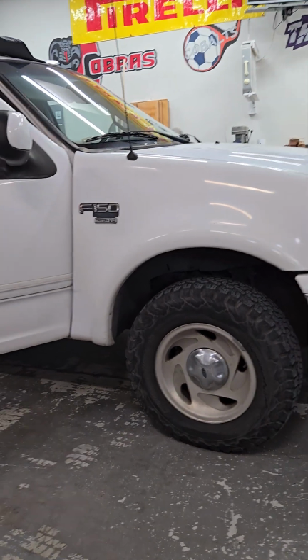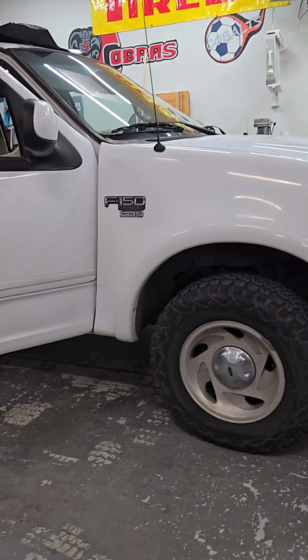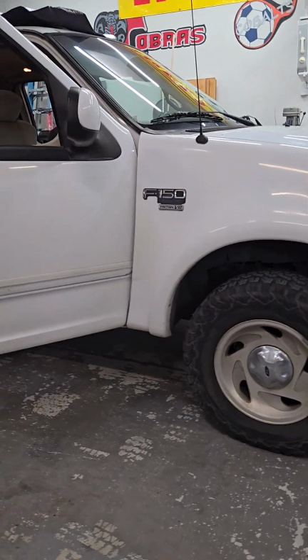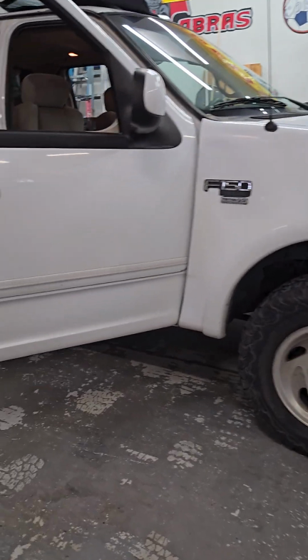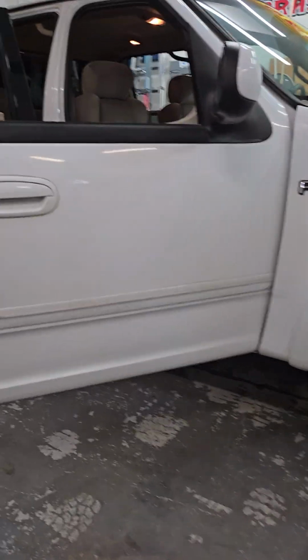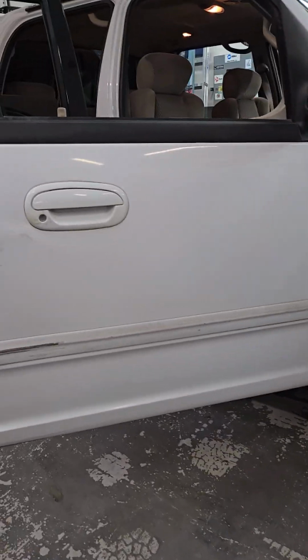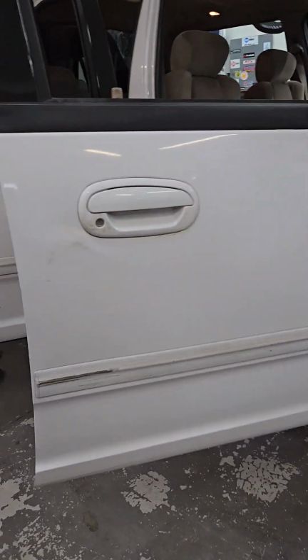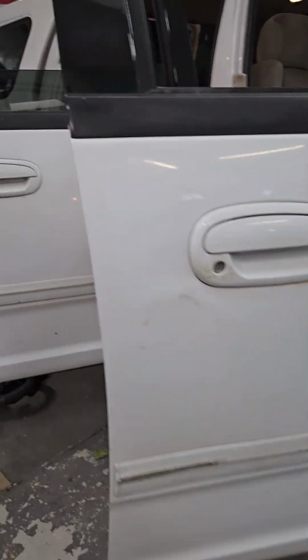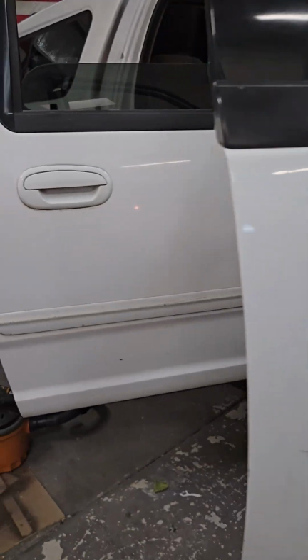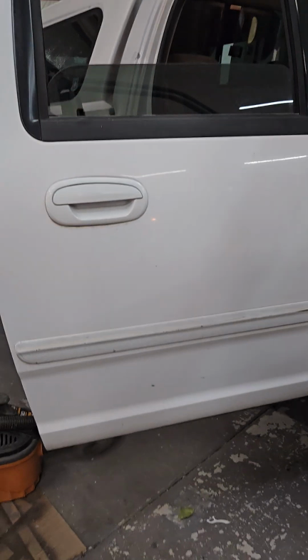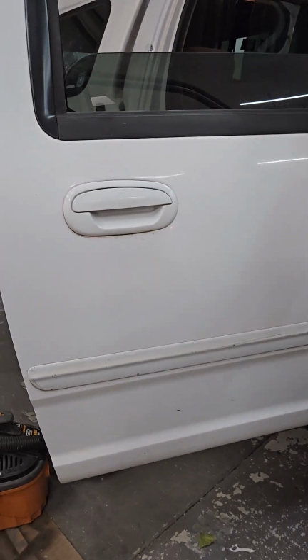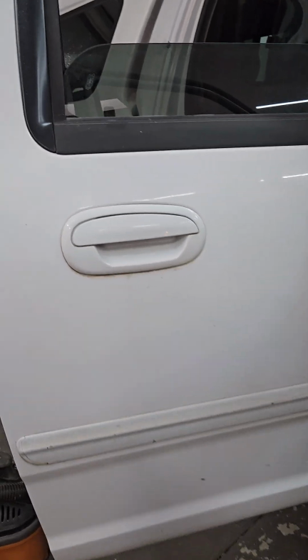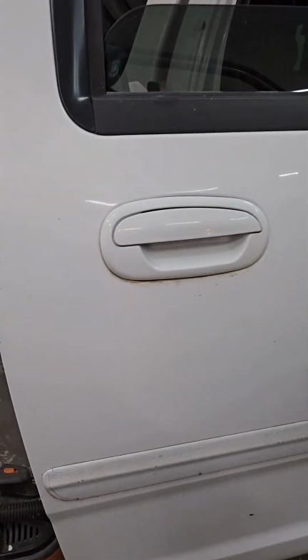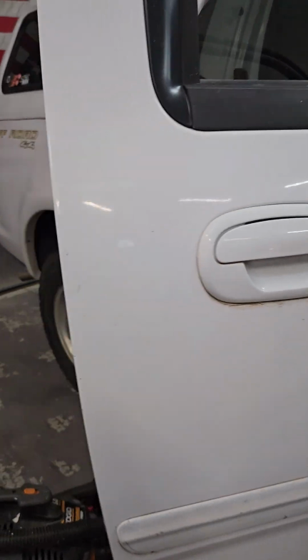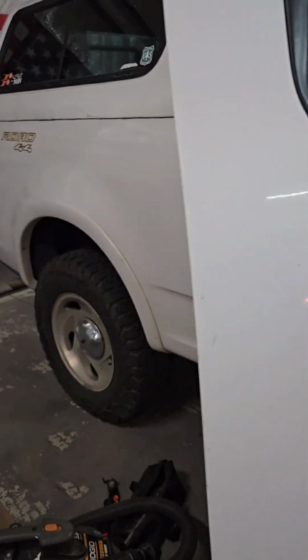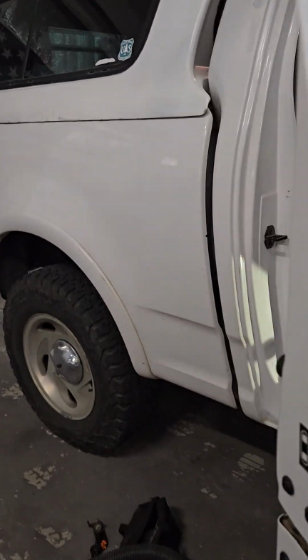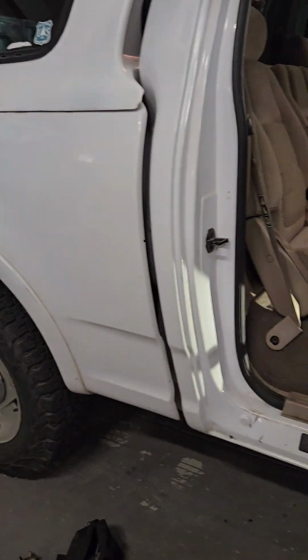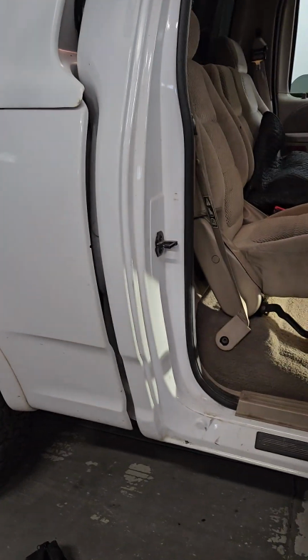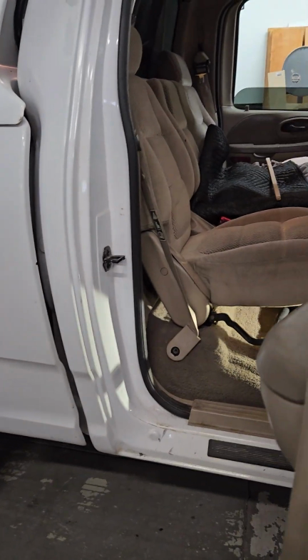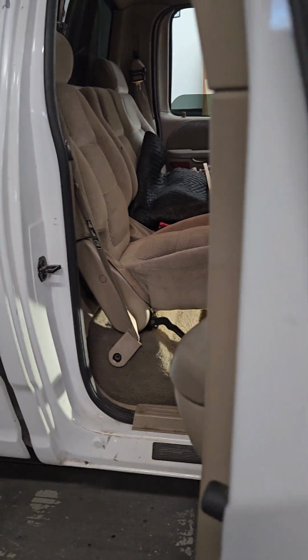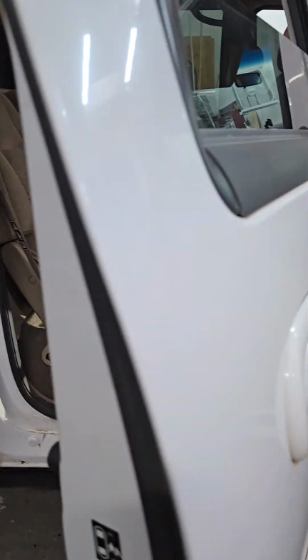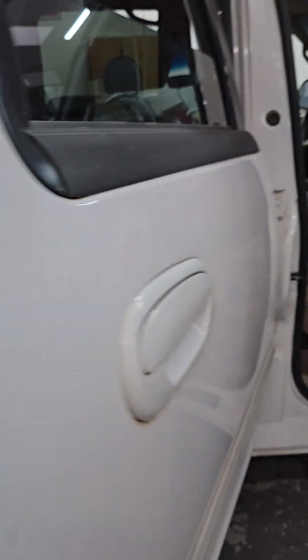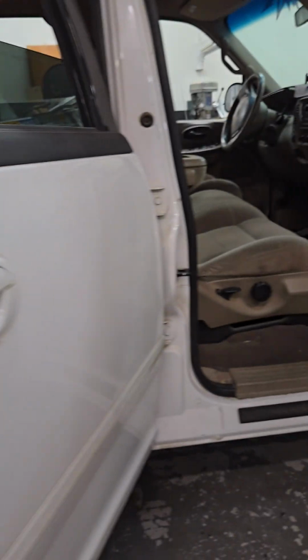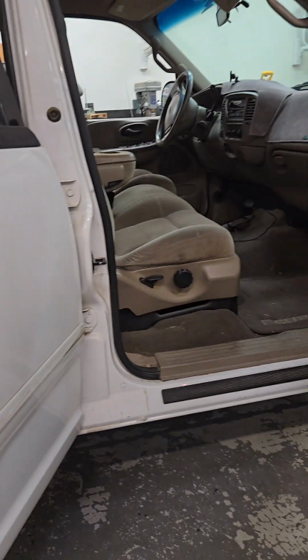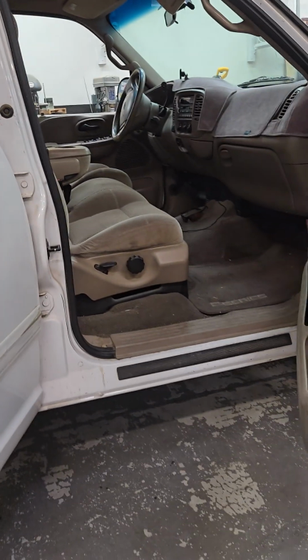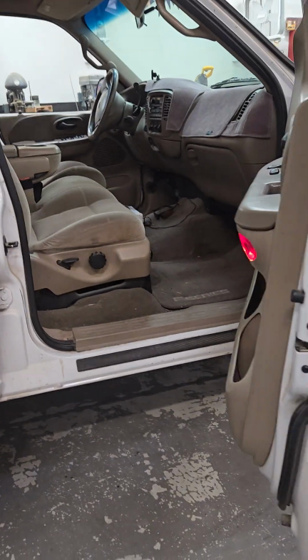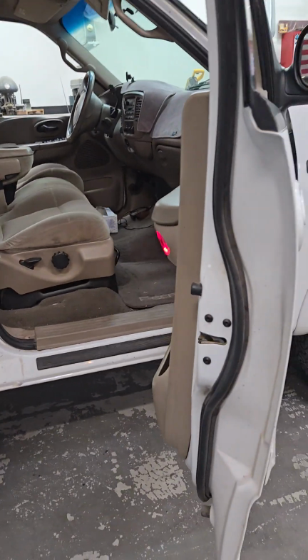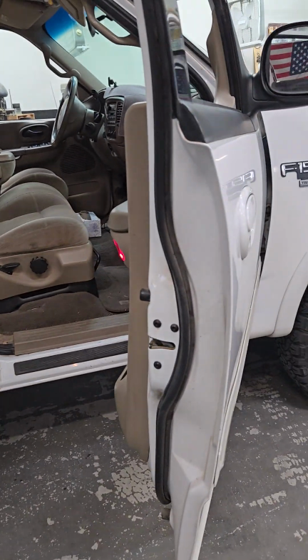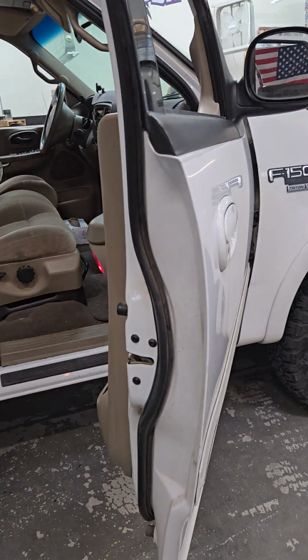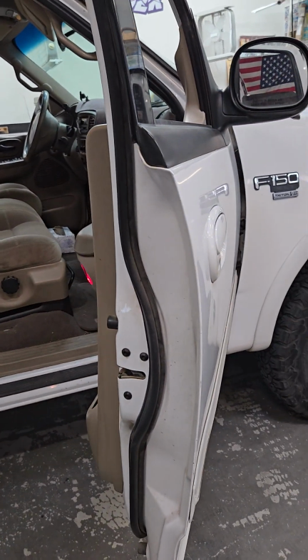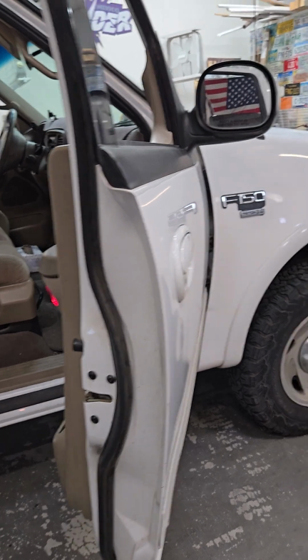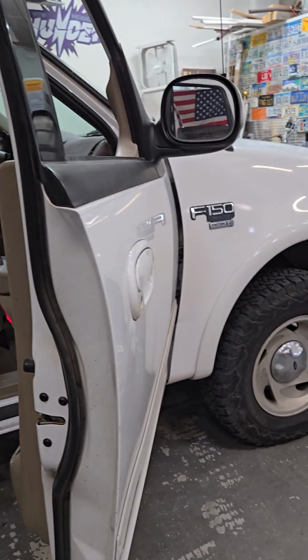Just a quick tutorial on how to replace a rear seat belt post column on a 2001 Gen 10 F-150.